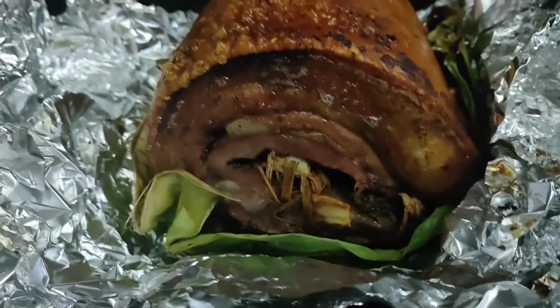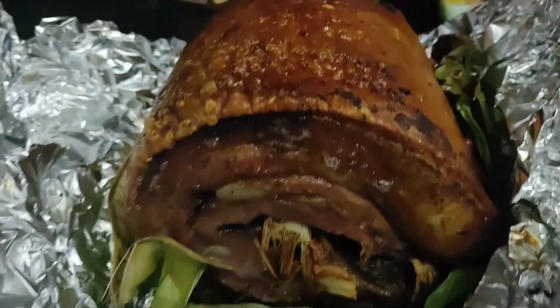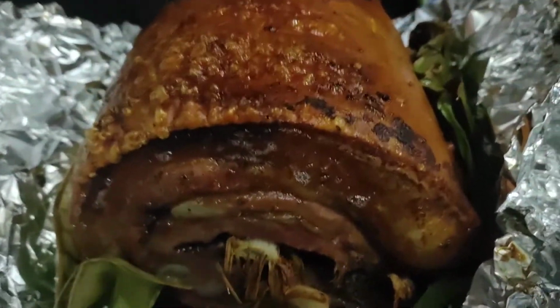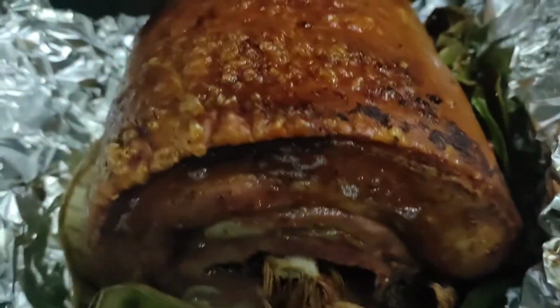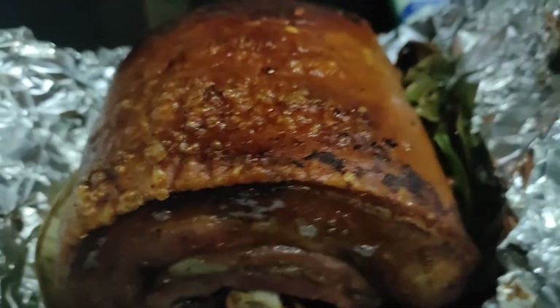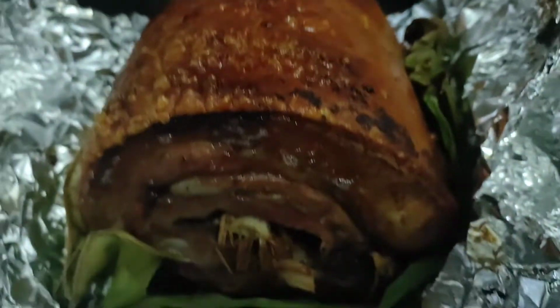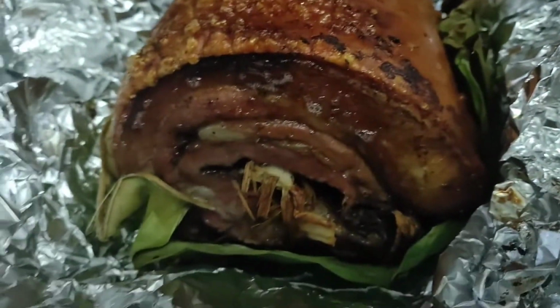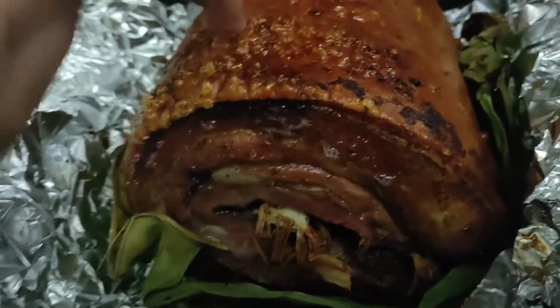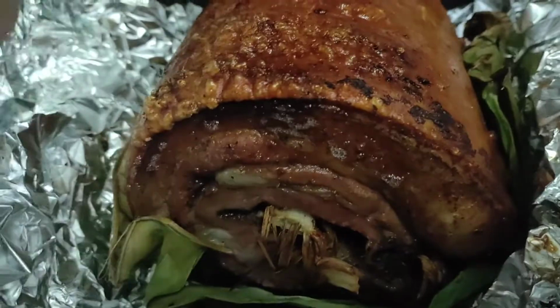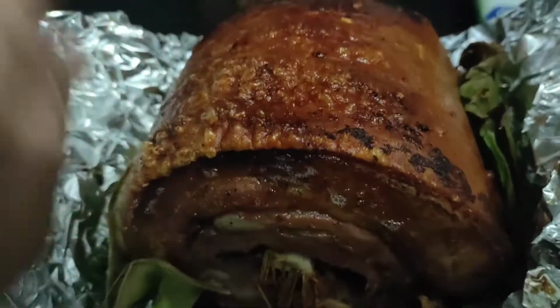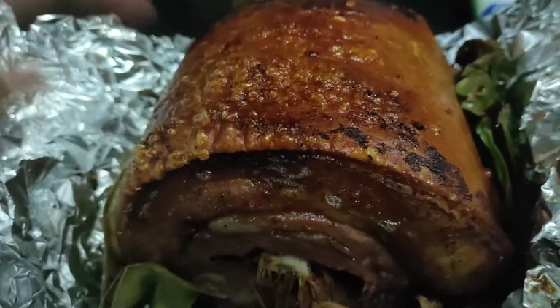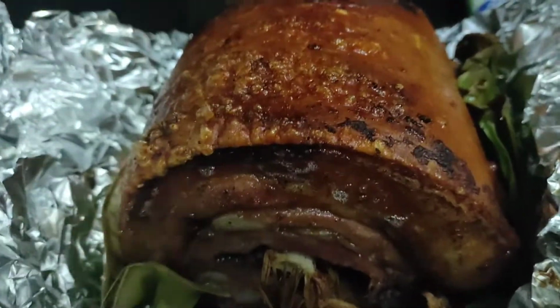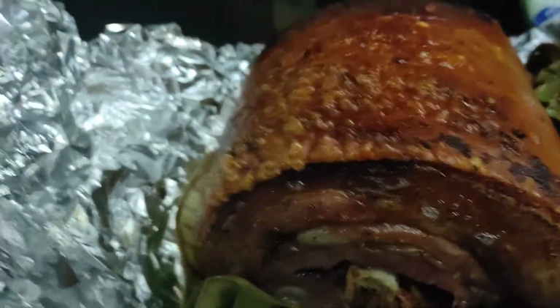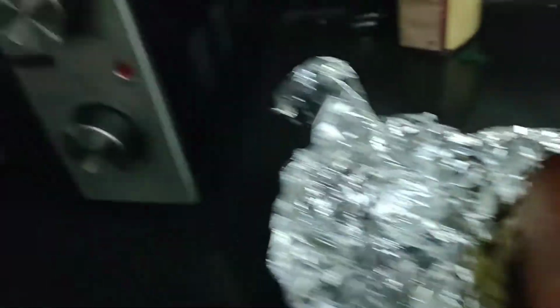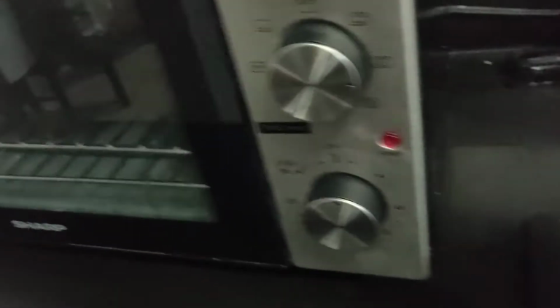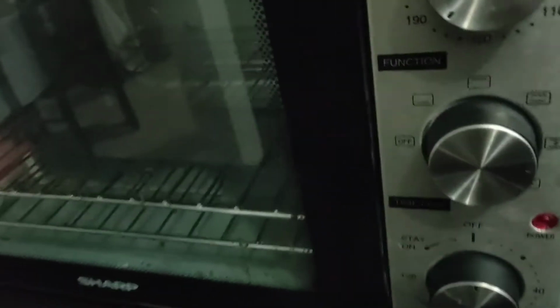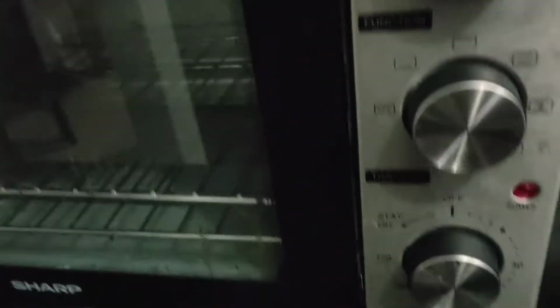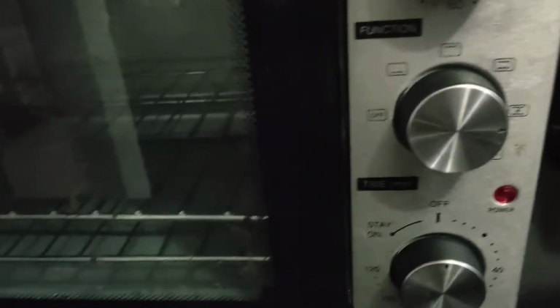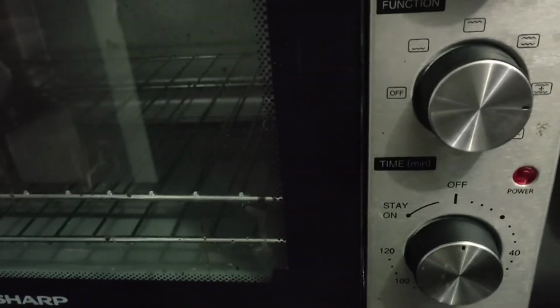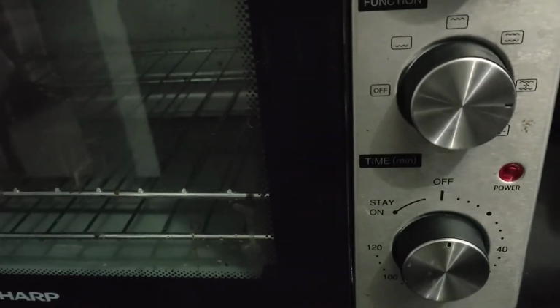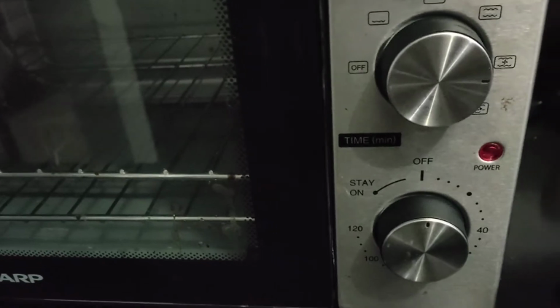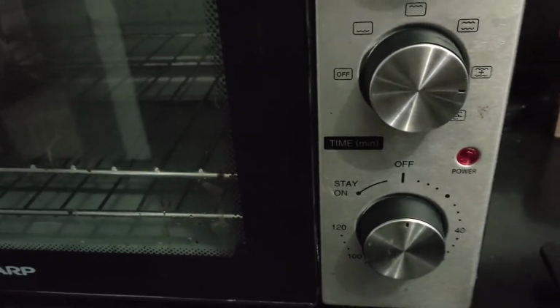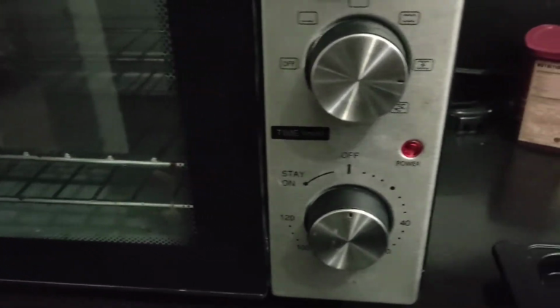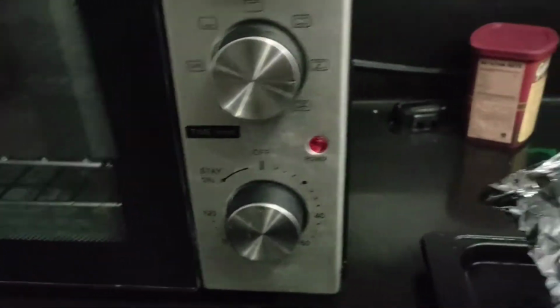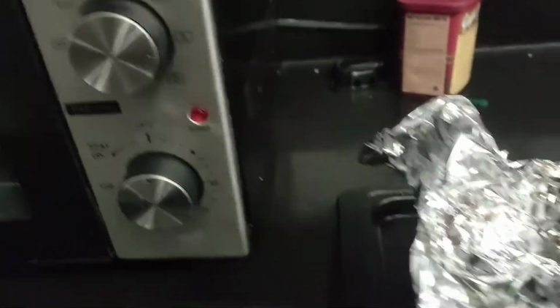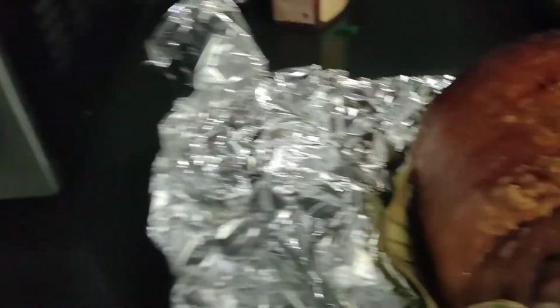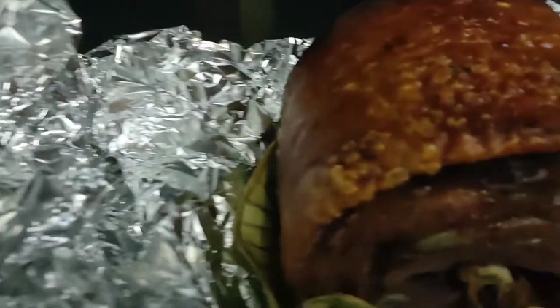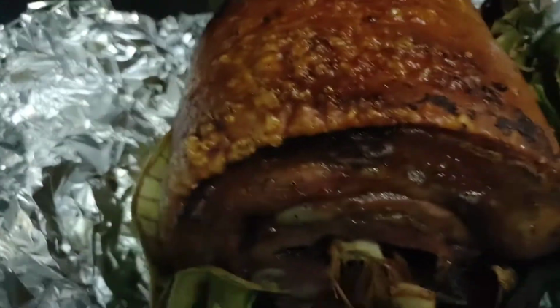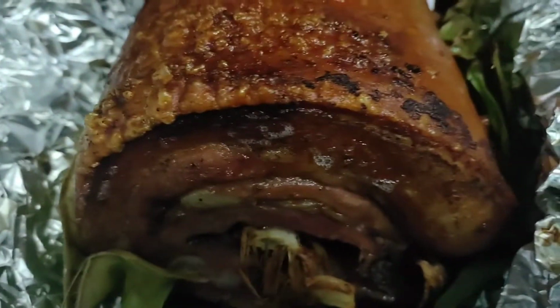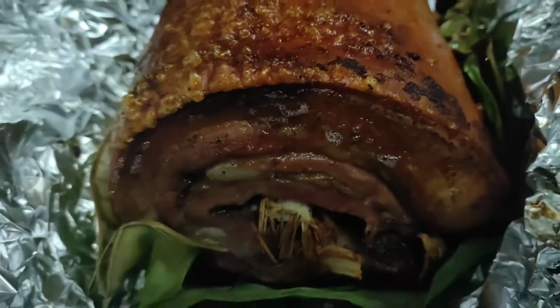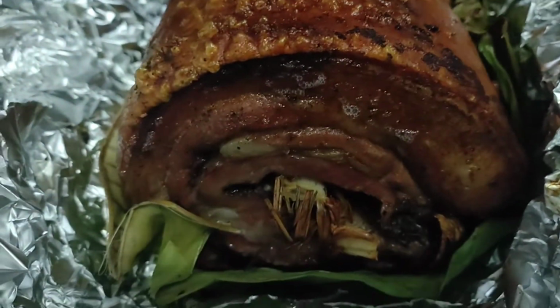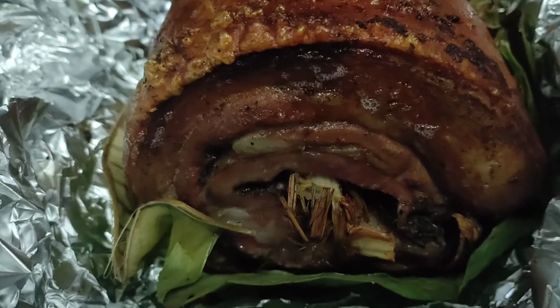Lechon sebo! Oh my goodness, really crispy. We just reheated here. Did you roast it, Mahal? I roasted it and then I just put it on grill at the end.